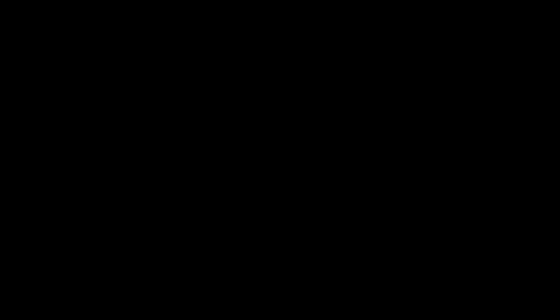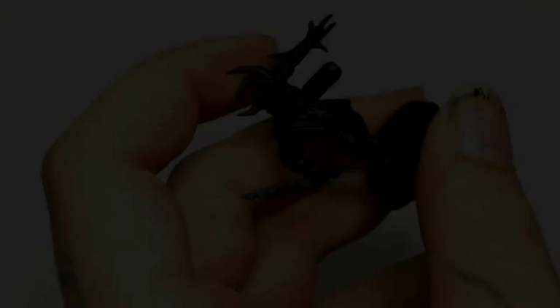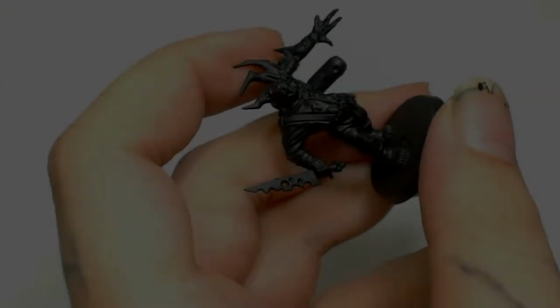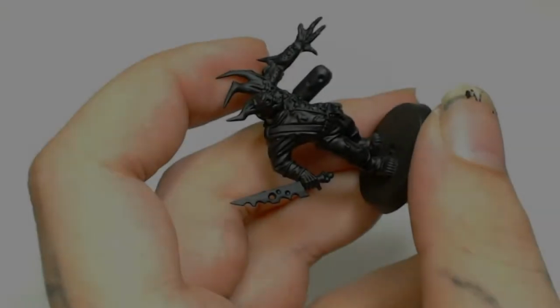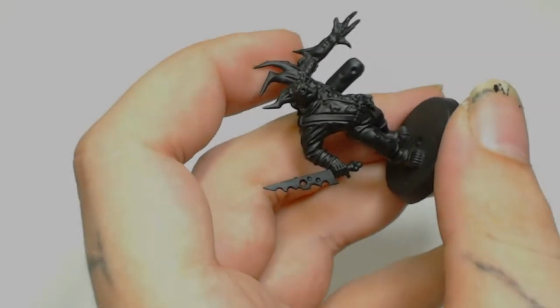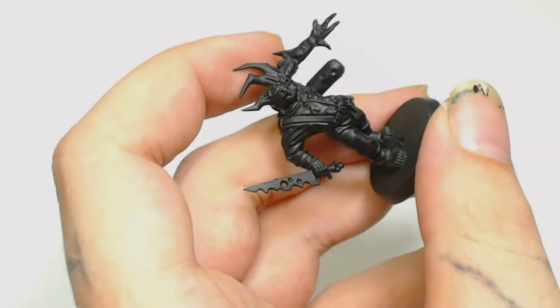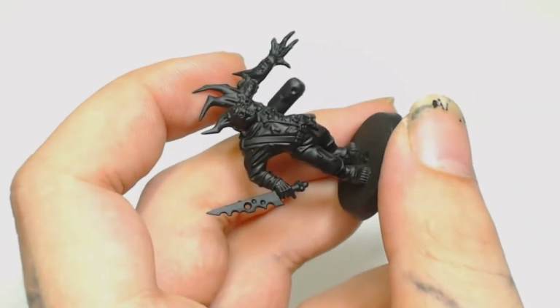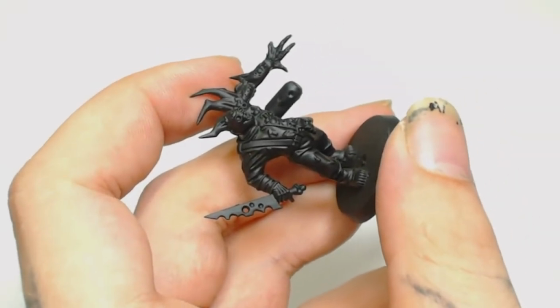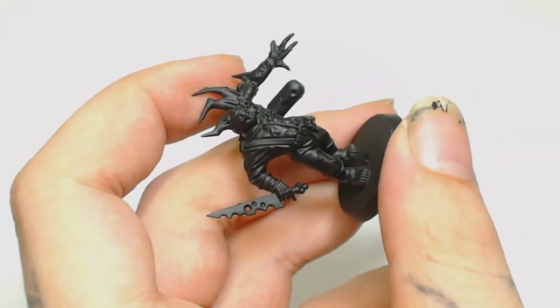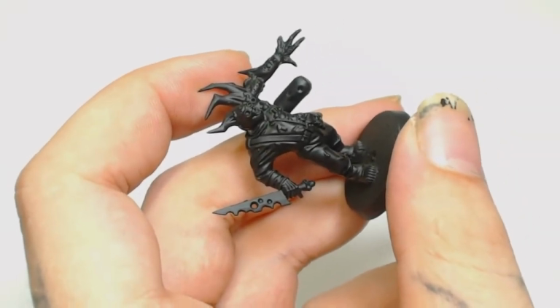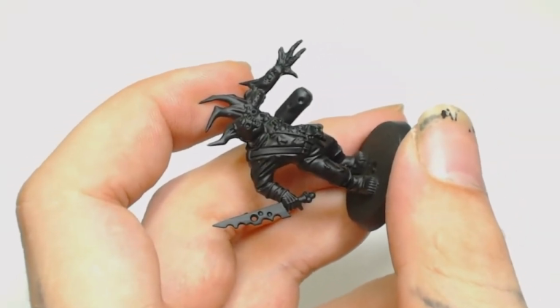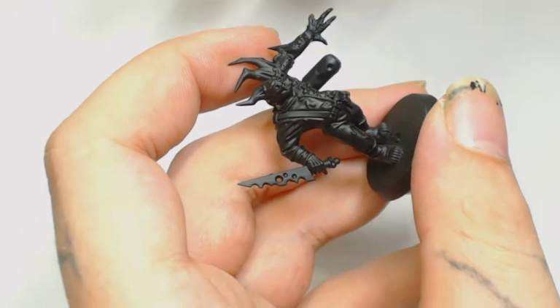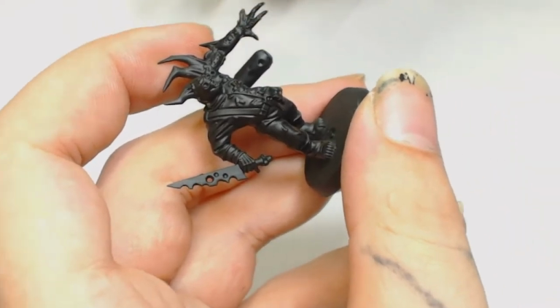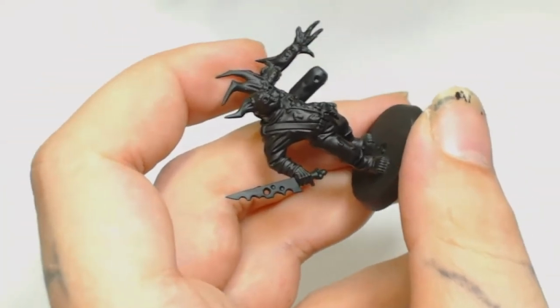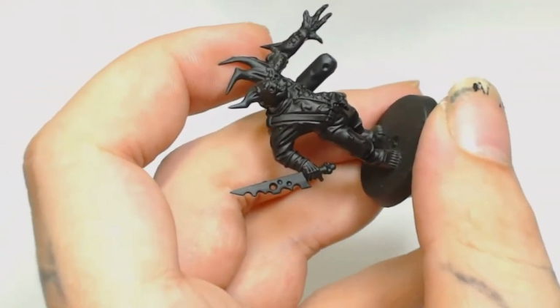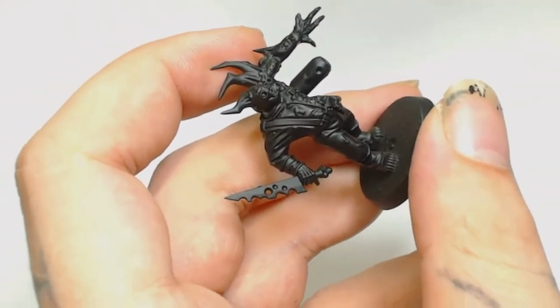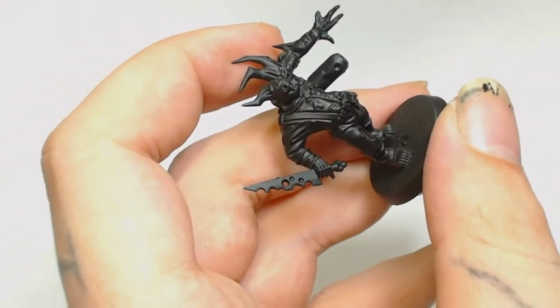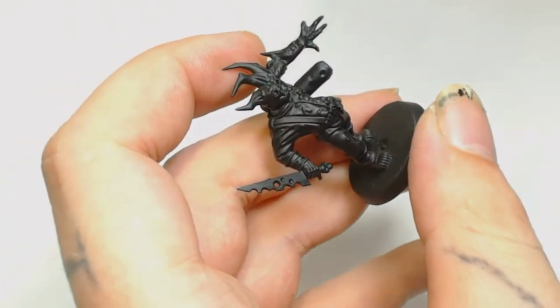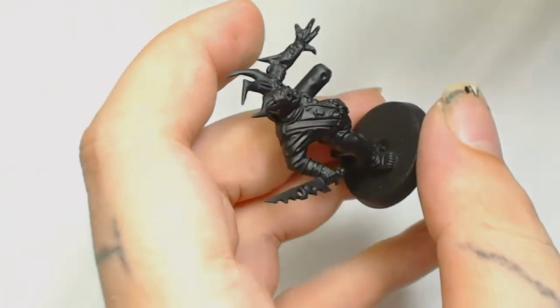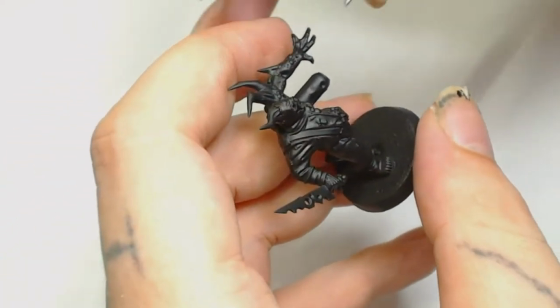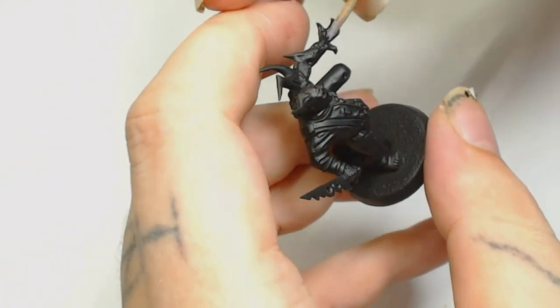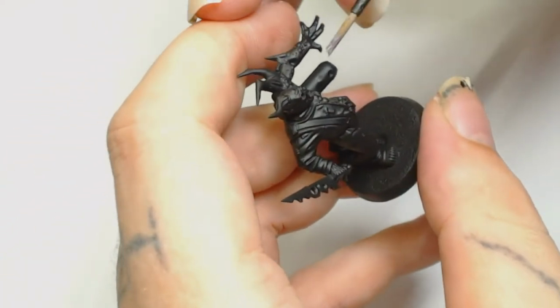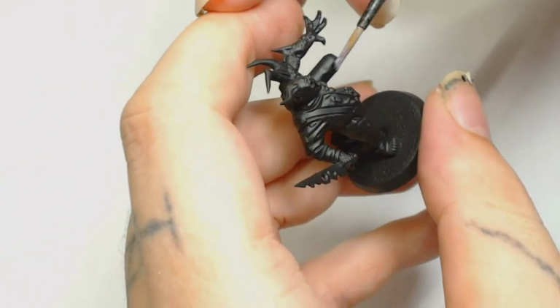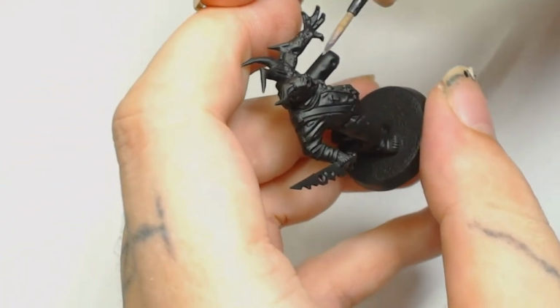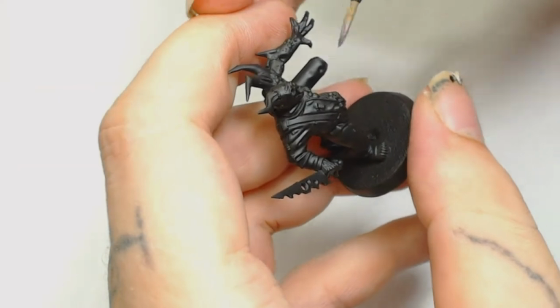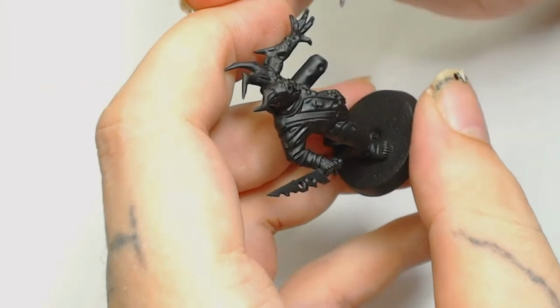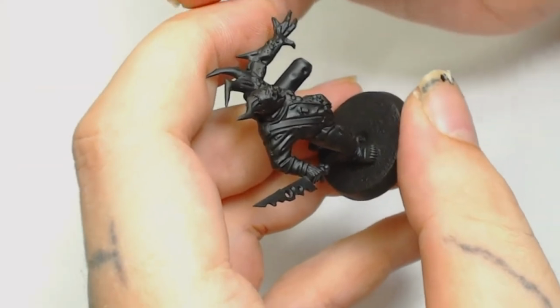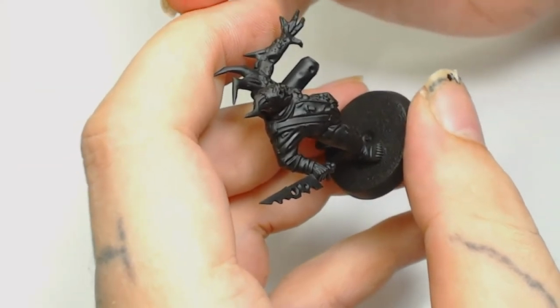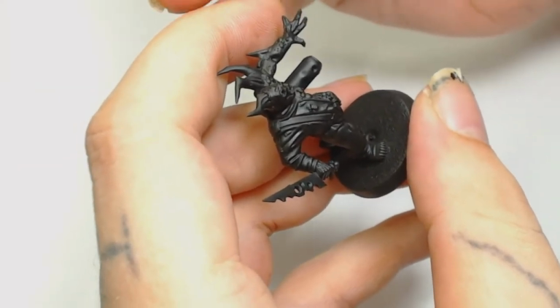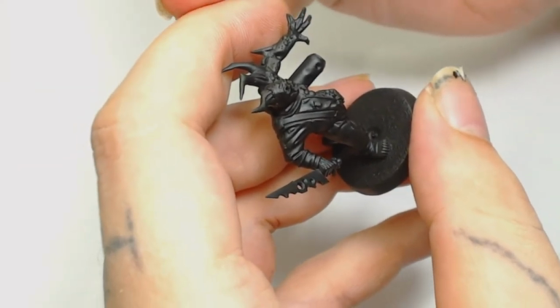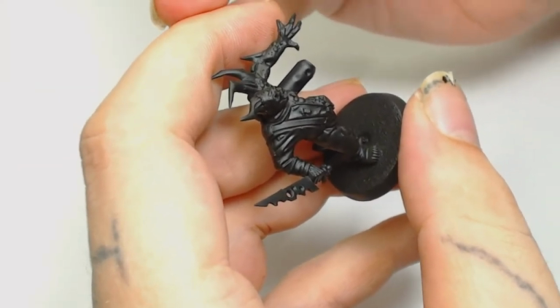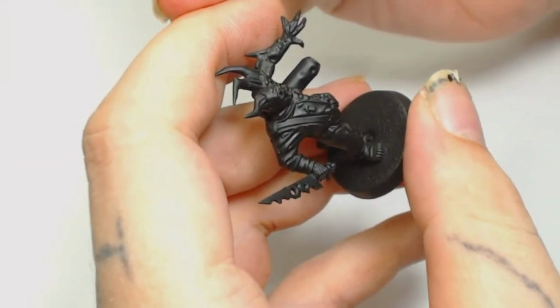Hi guys, I'm Dodge, welcome to Big Mech's Workshop and Paint Studio. Today's video we're painting a Pox Walker — really loving the sculpt on these, and their rules for the game are pretty cool as well.